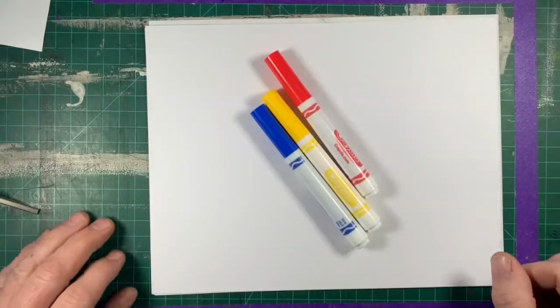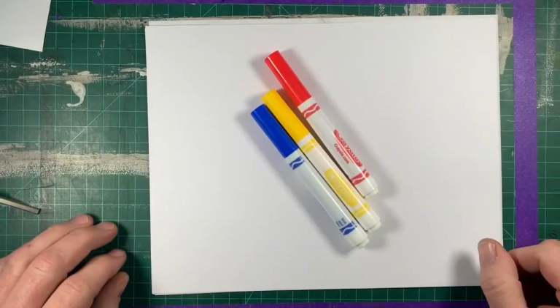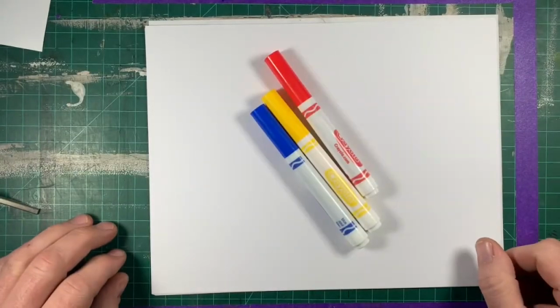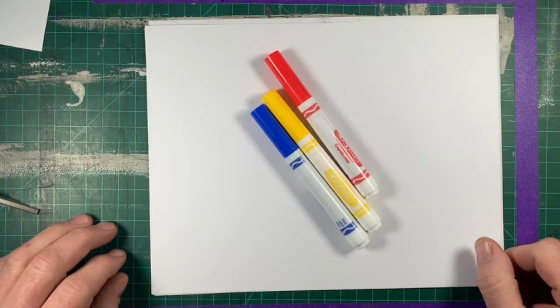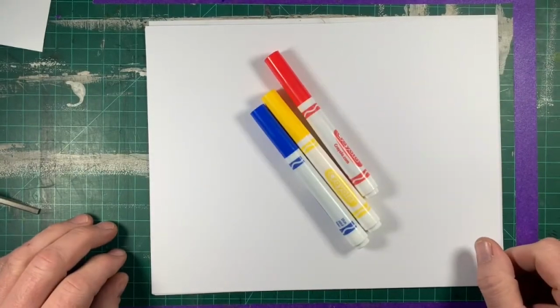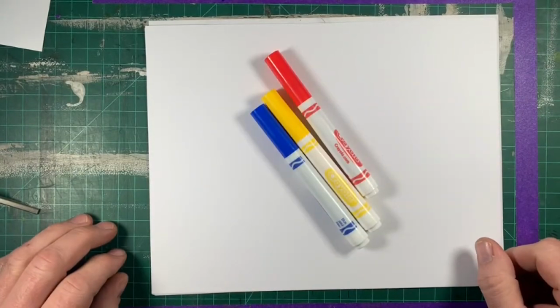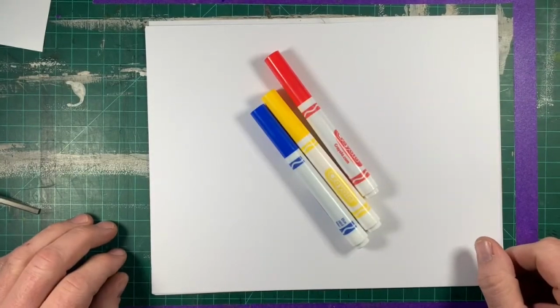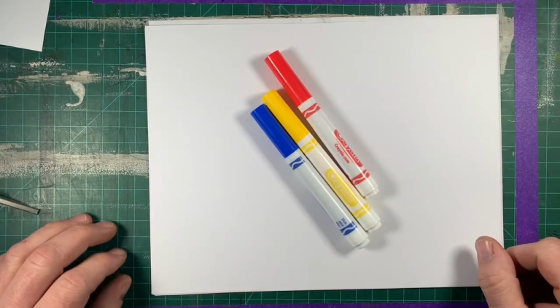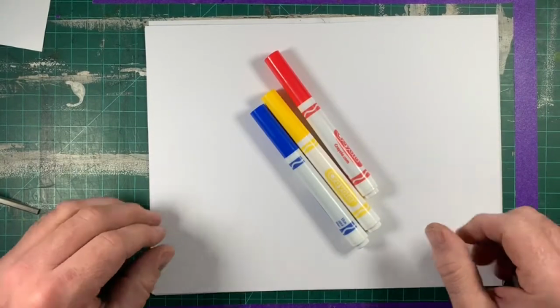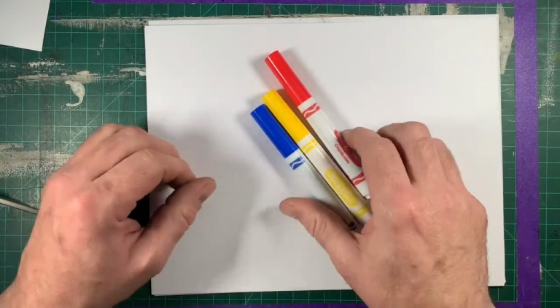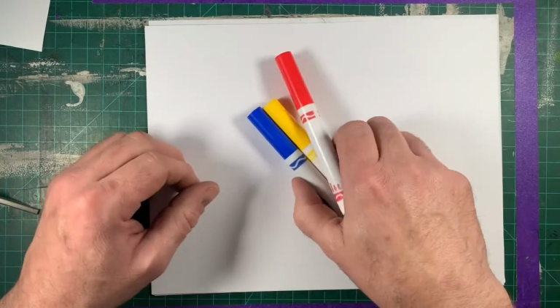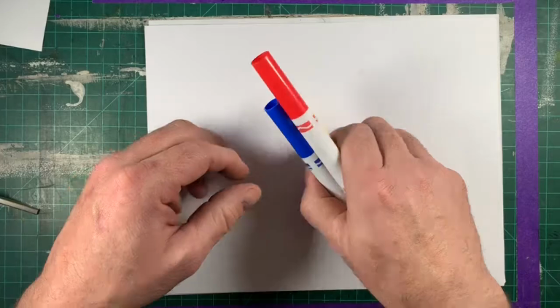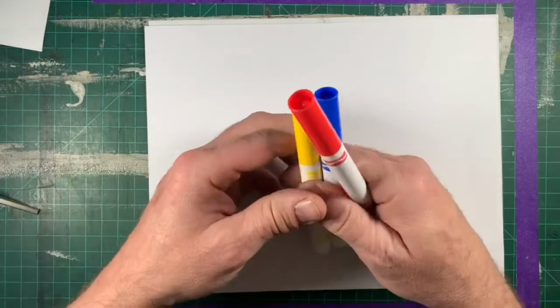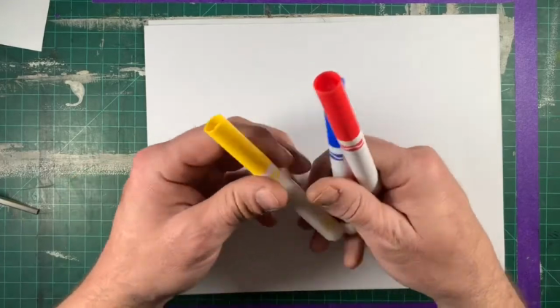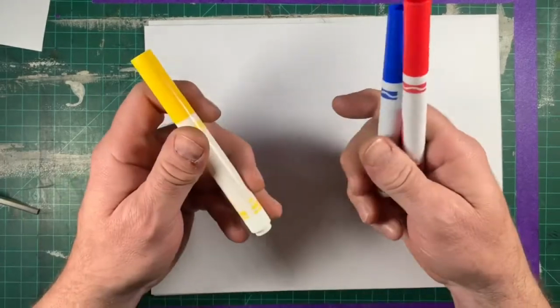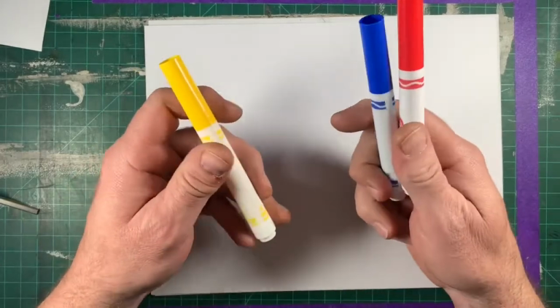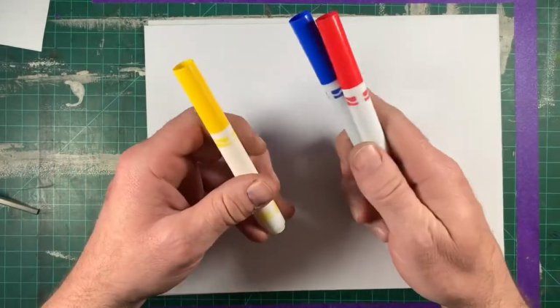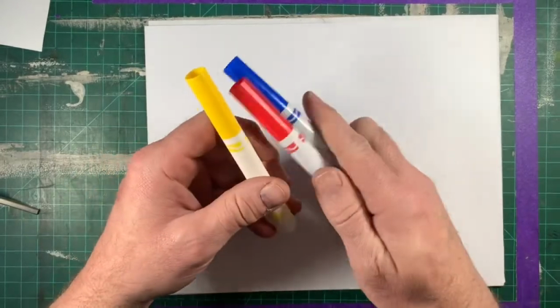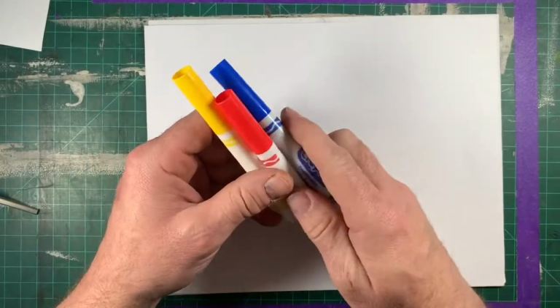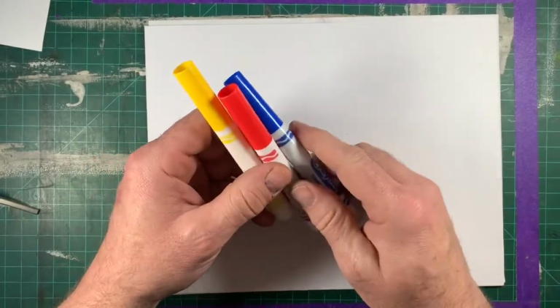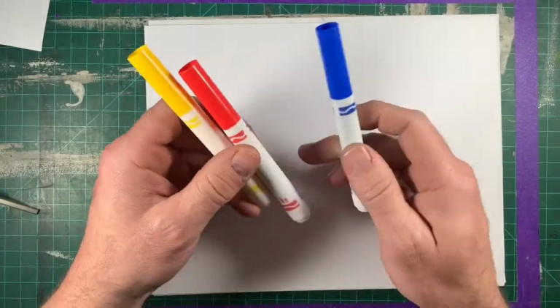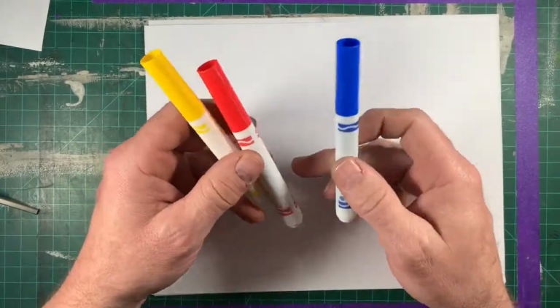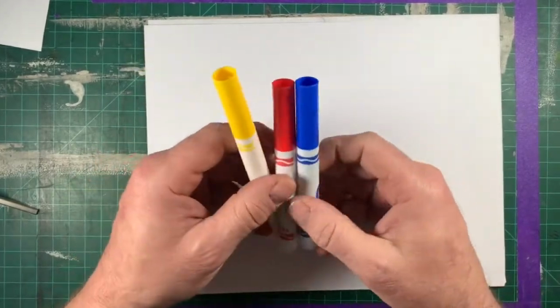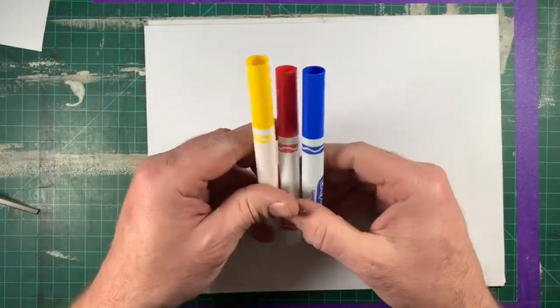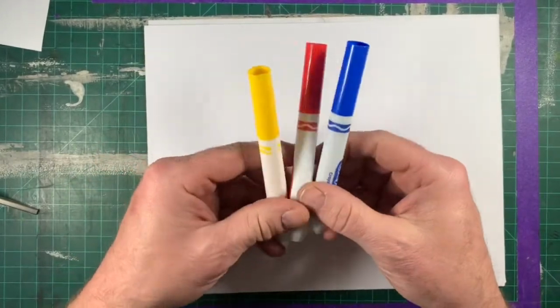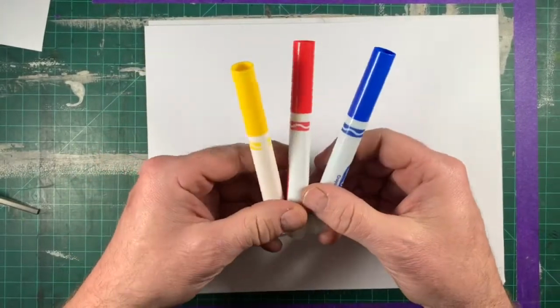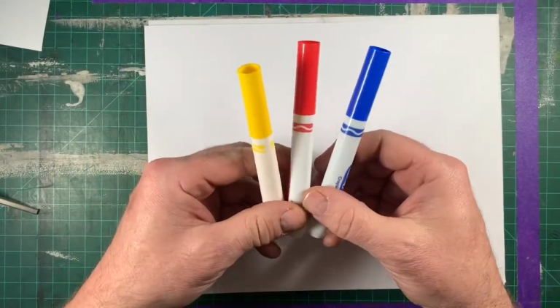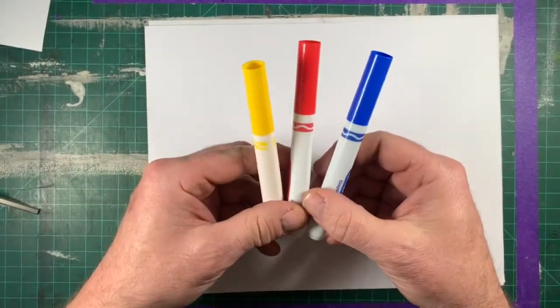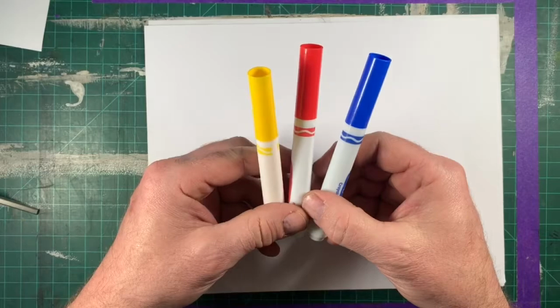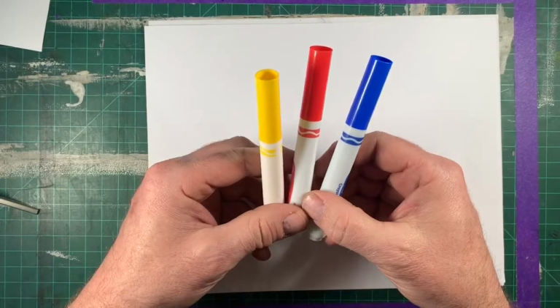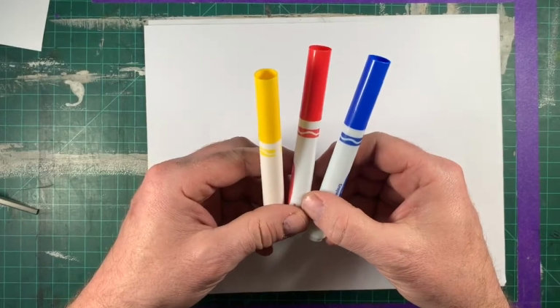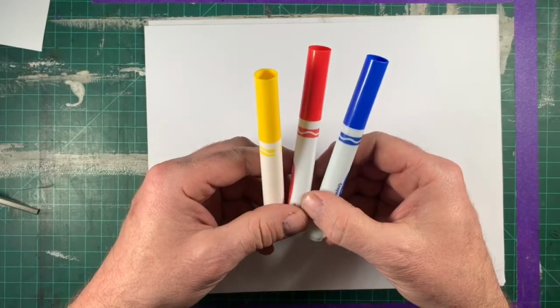Today we are going to mix some colors using these three markers. These are my primary colors: yellow, red, and blue.